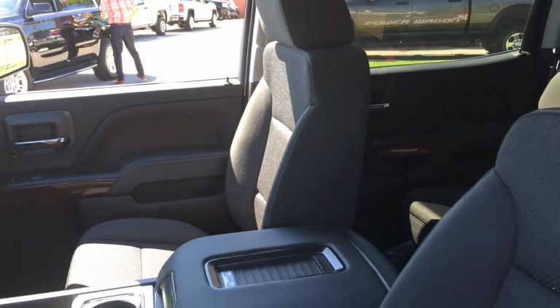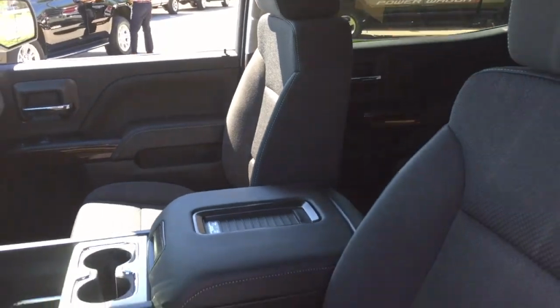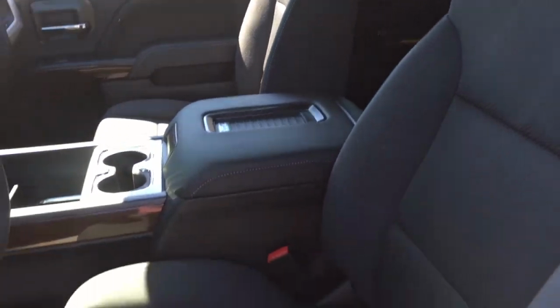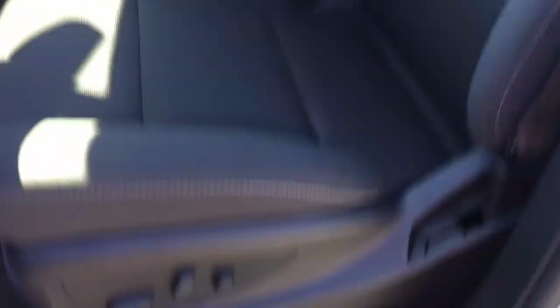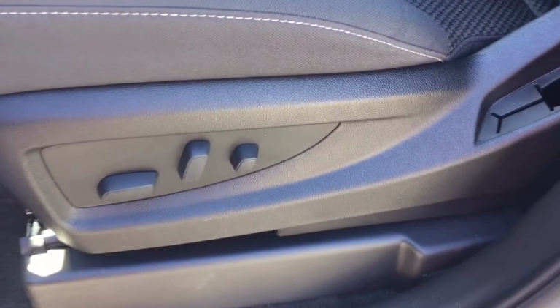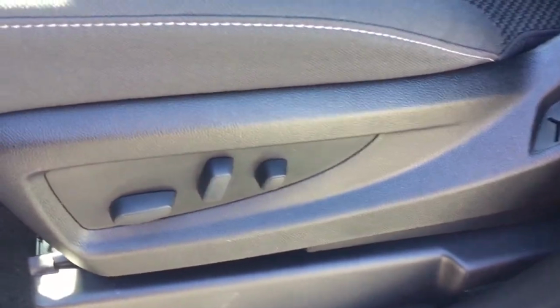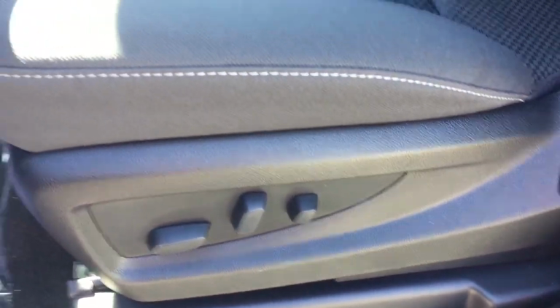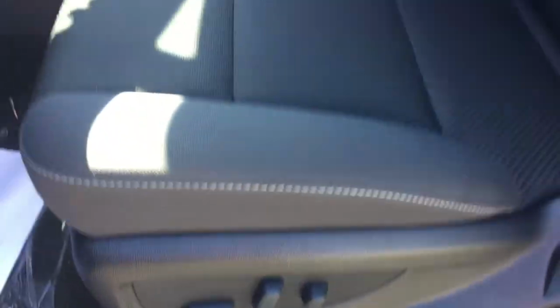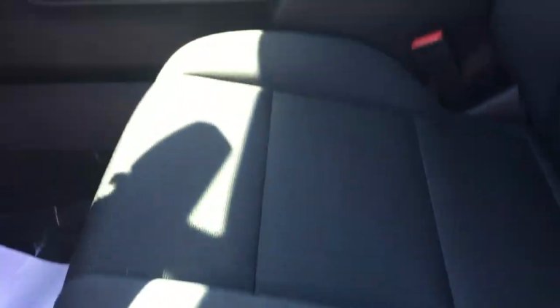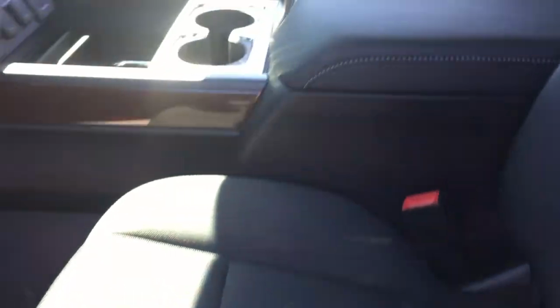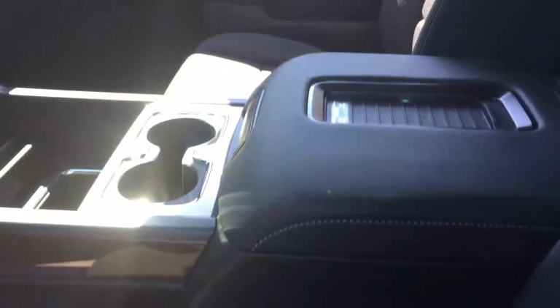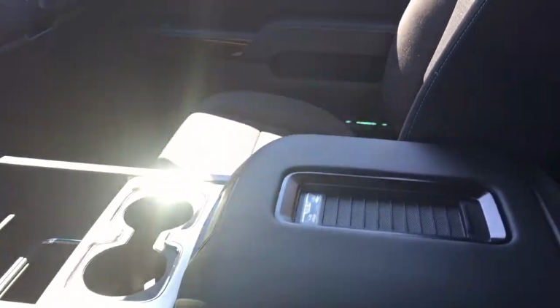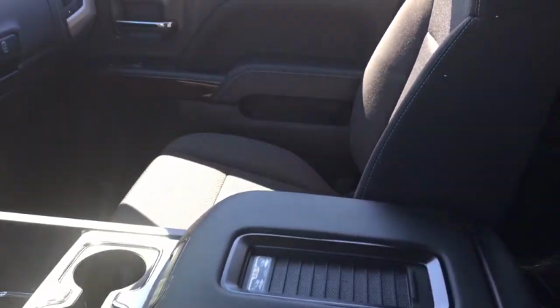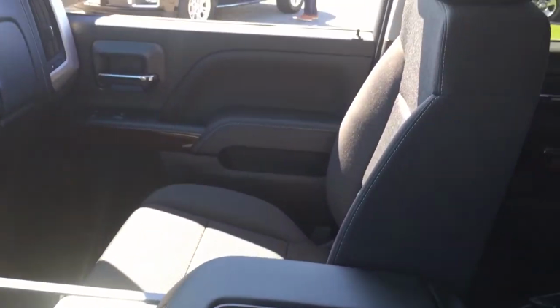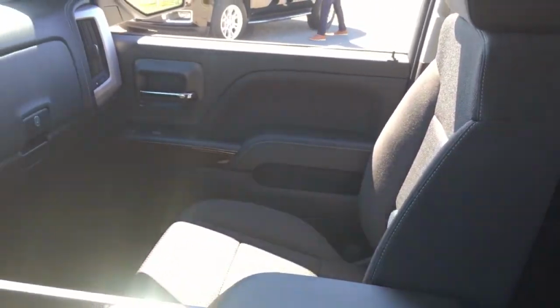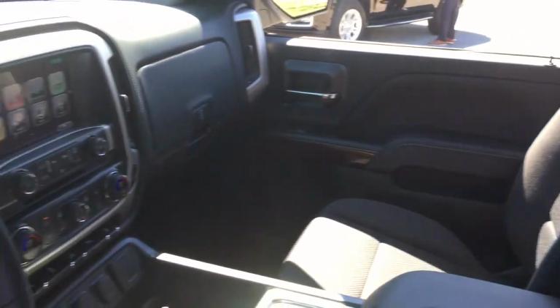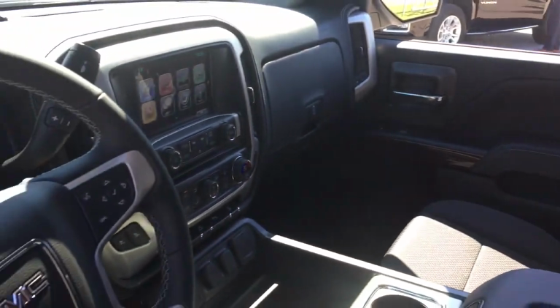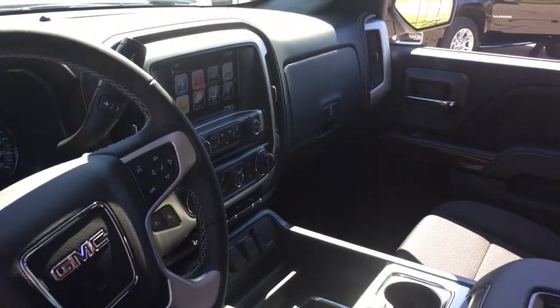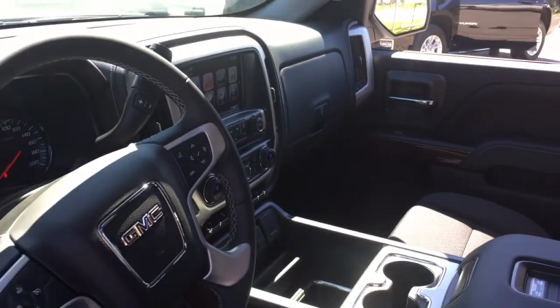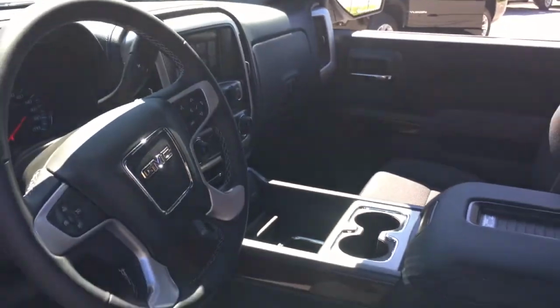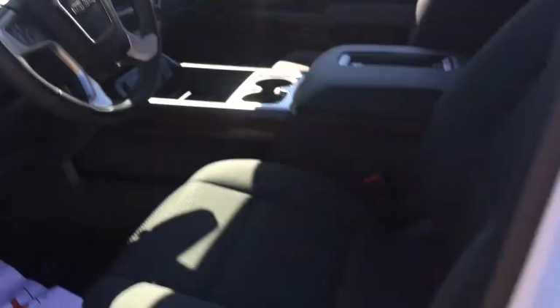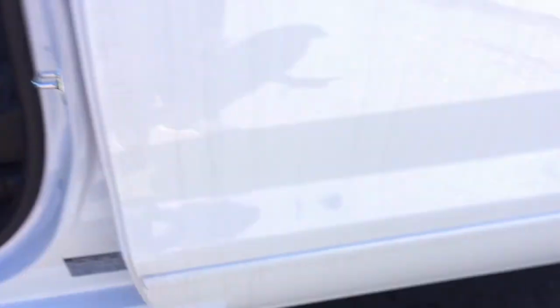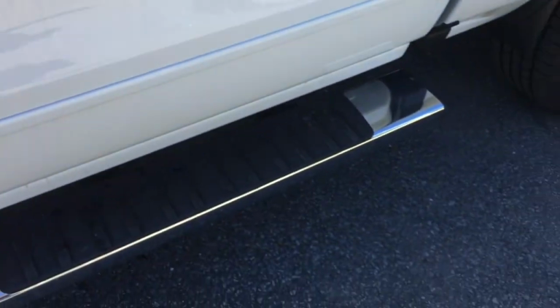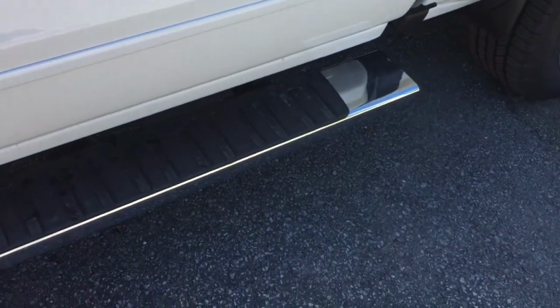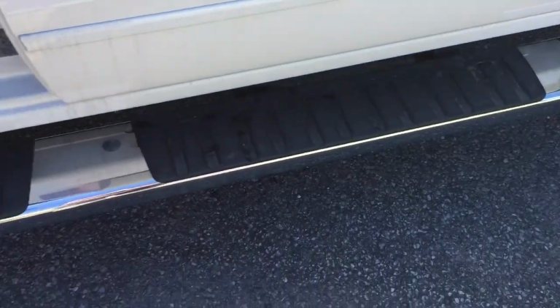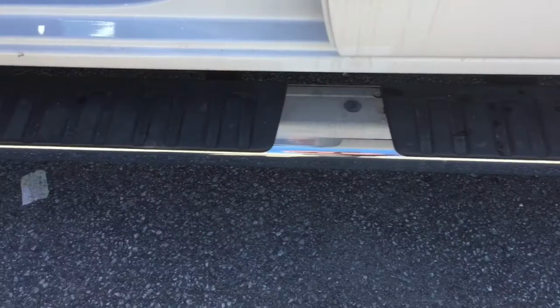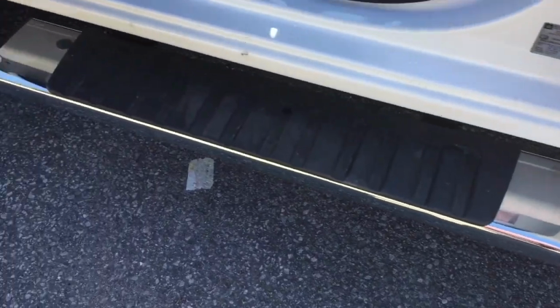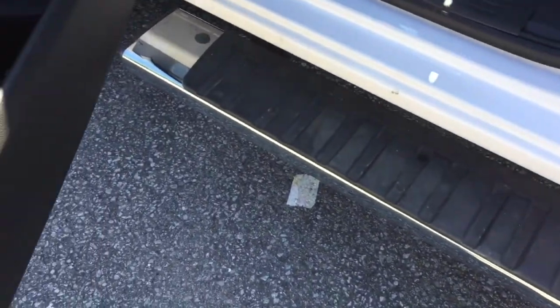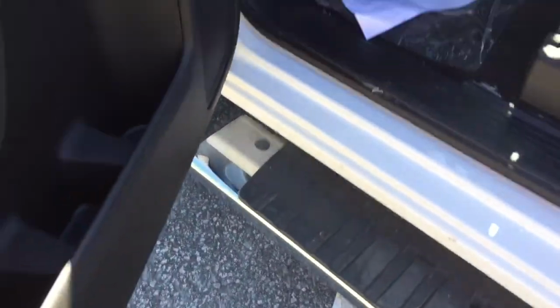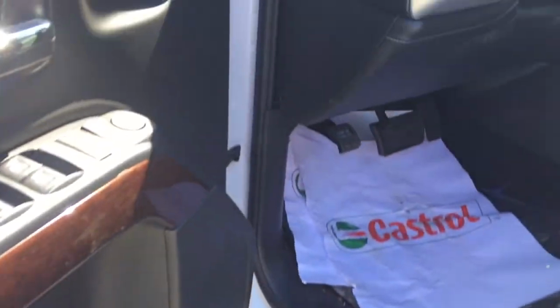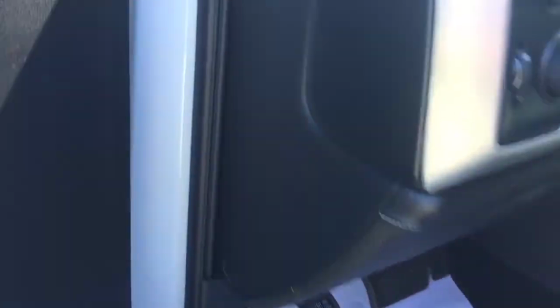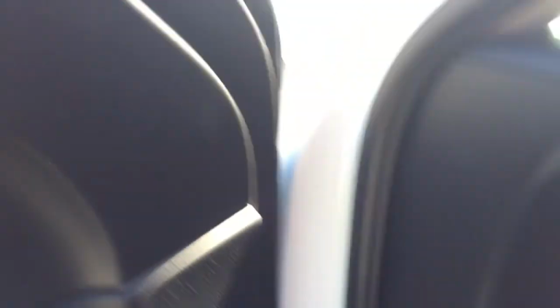Nice cloth upholstery in this one, with a driver-adjustable seat with lumbar support. We're going to take a look around this vehicle, see what's included and where everything is located. Starting over here on the left, you've got these nice running boards to help you climb on in.